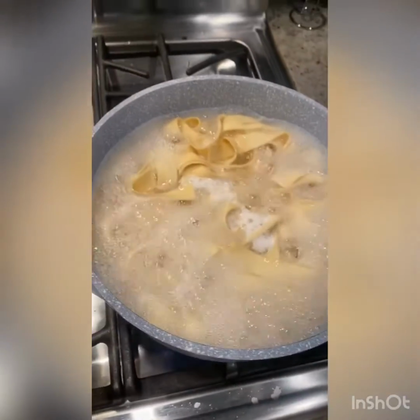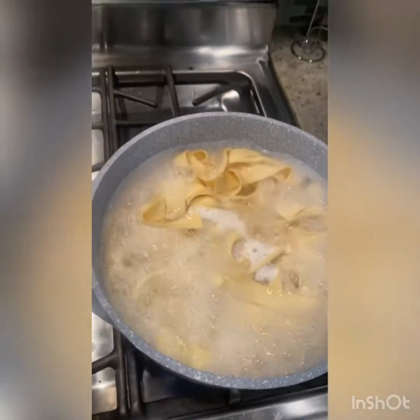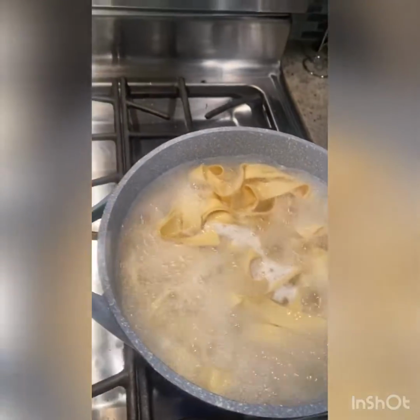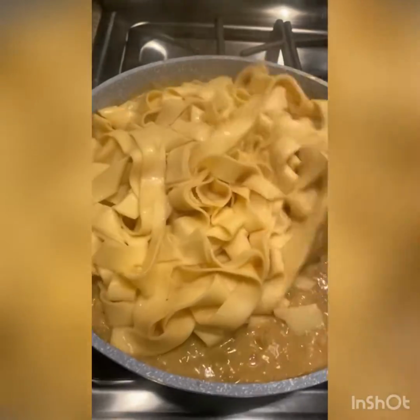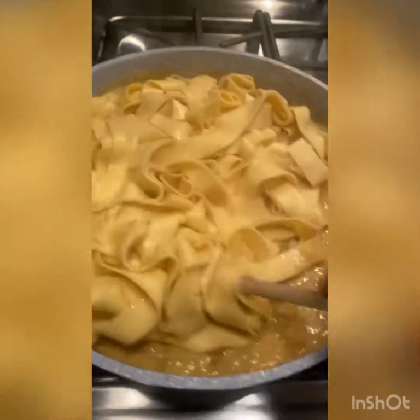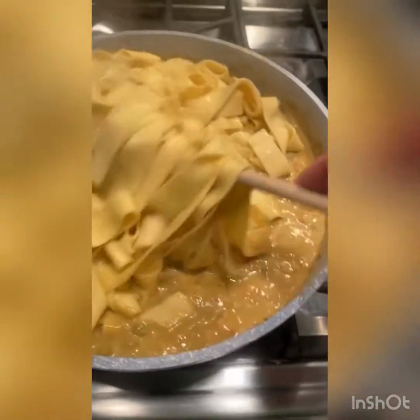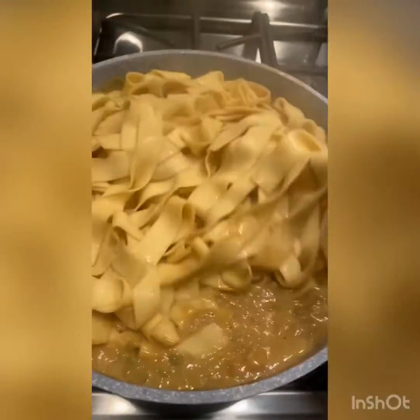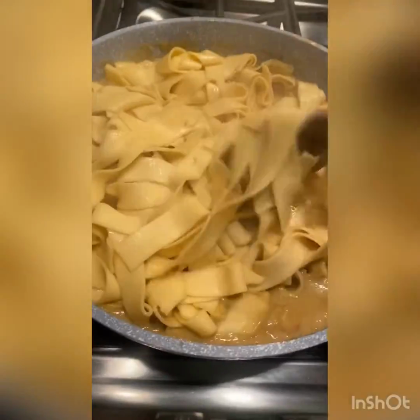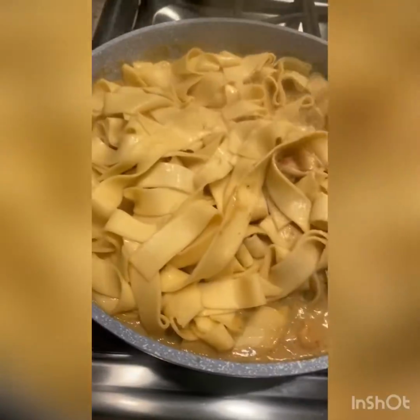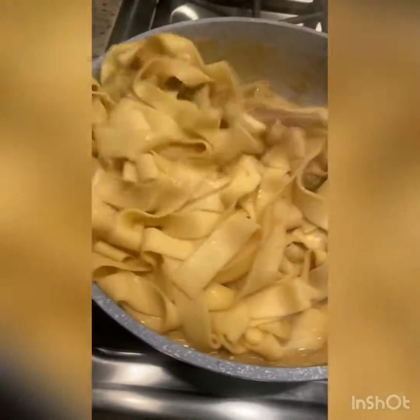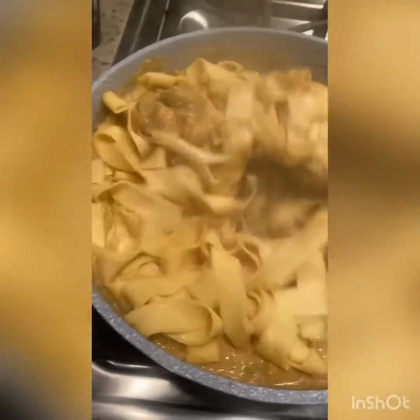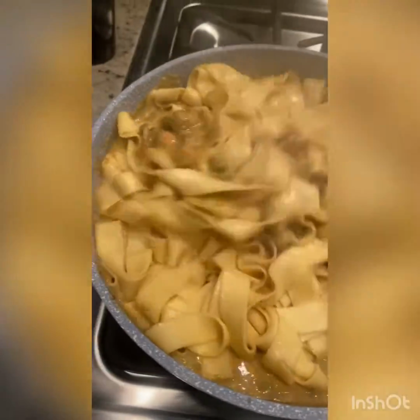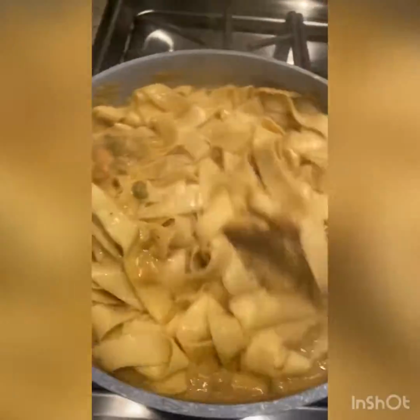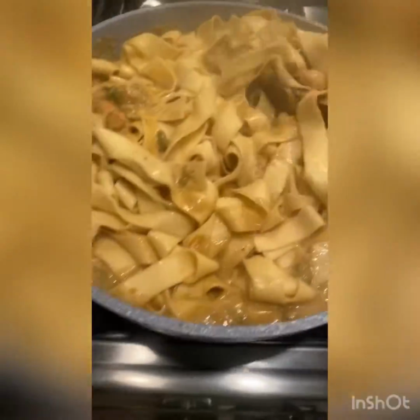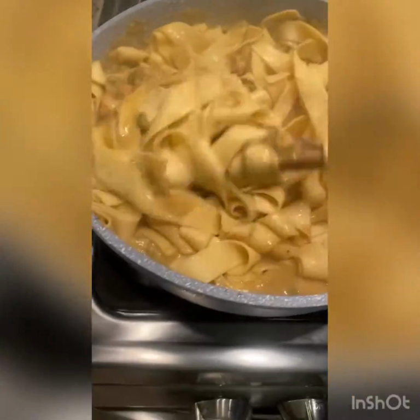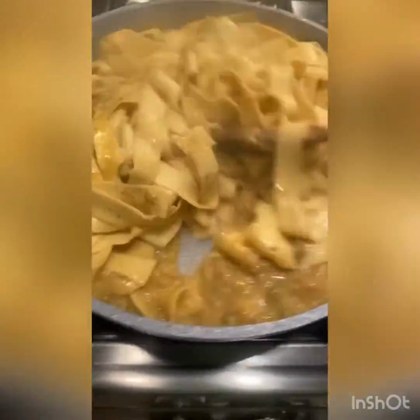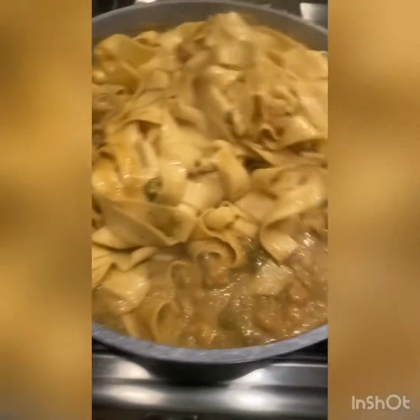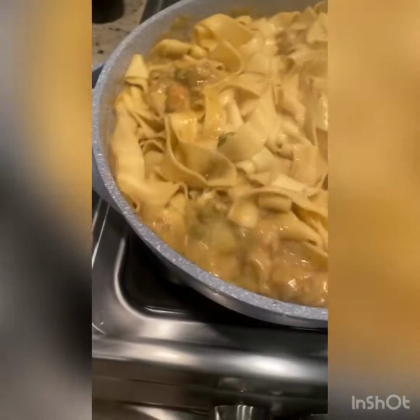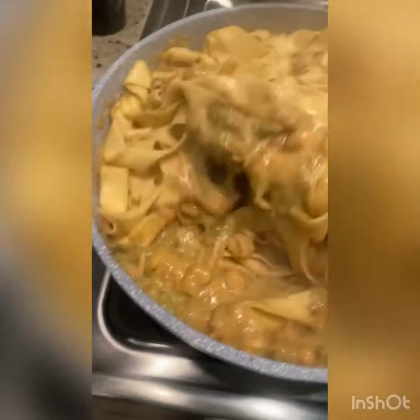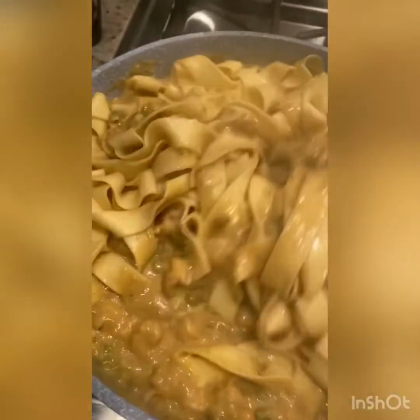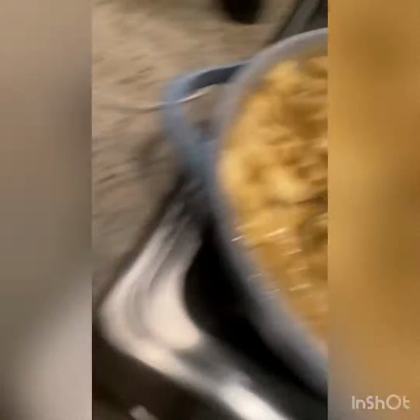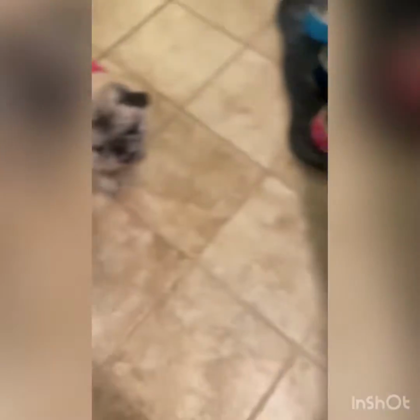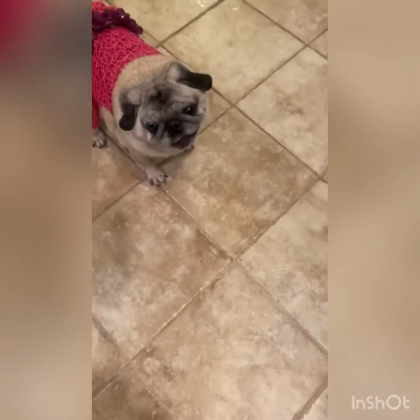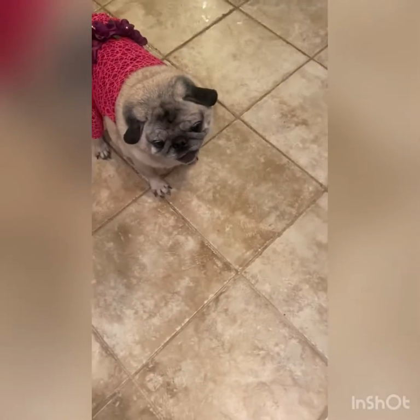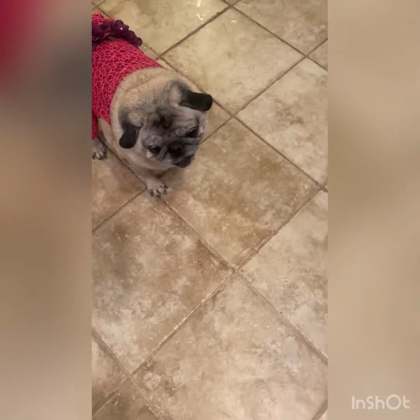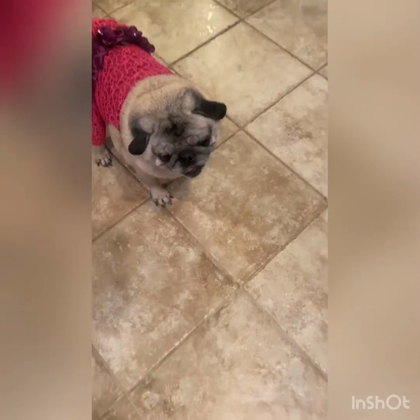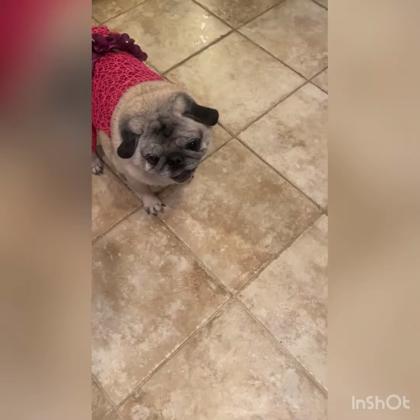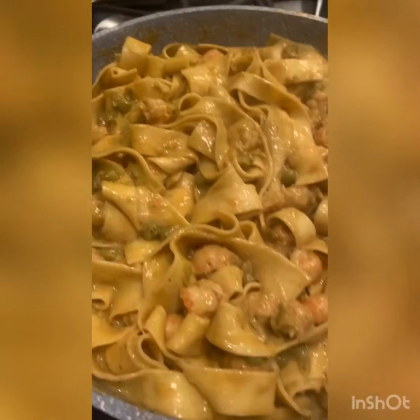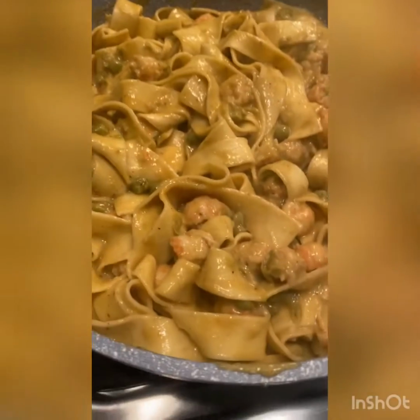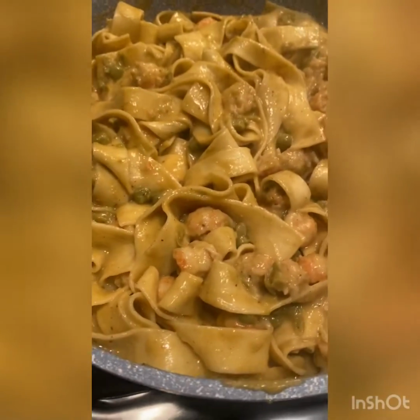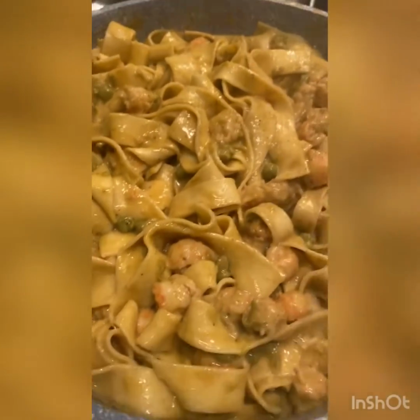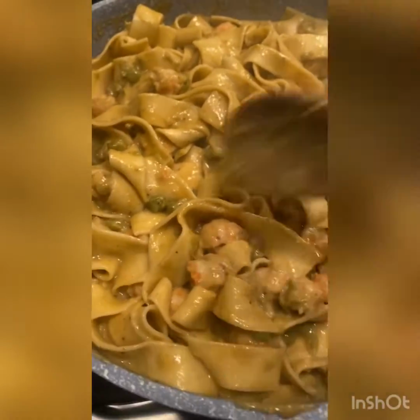Now we're going to drain the pasta. Put it right into the sauce, toss it nicely and cook for about another minute. Then it's dinner served. And there you have it — dinner is served.